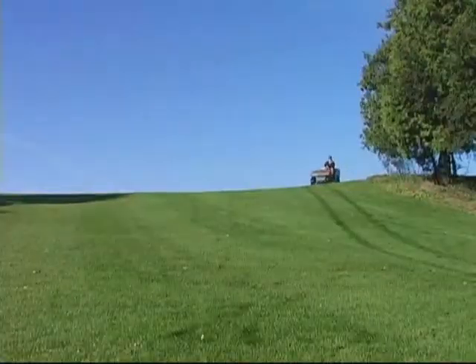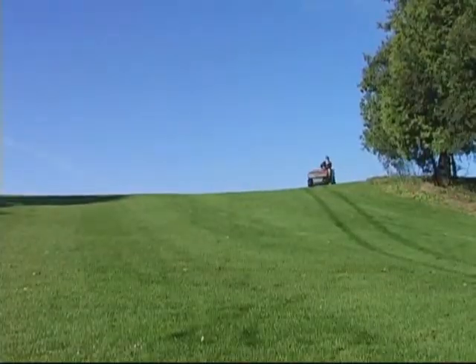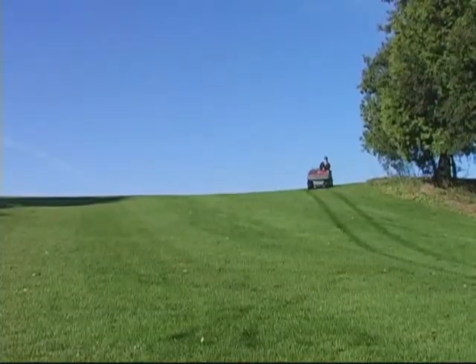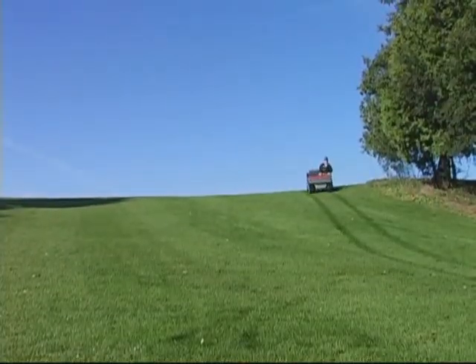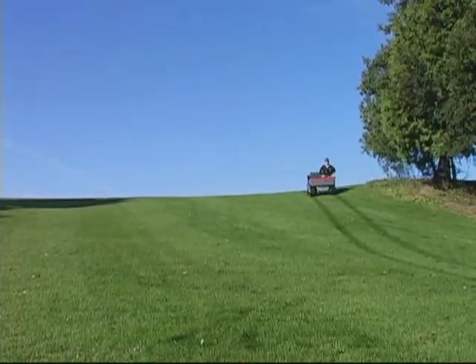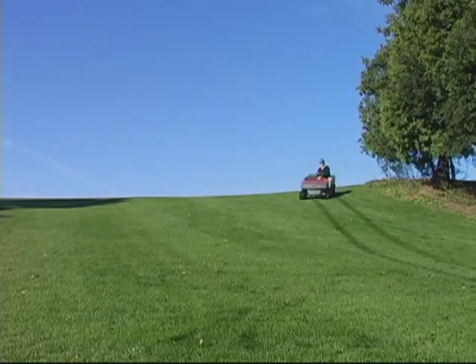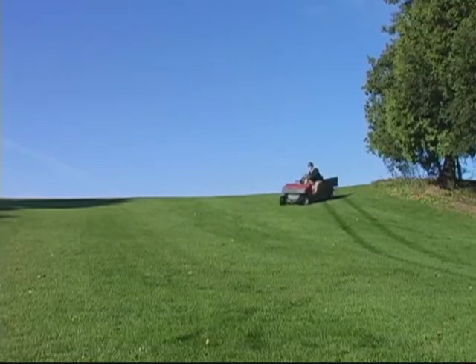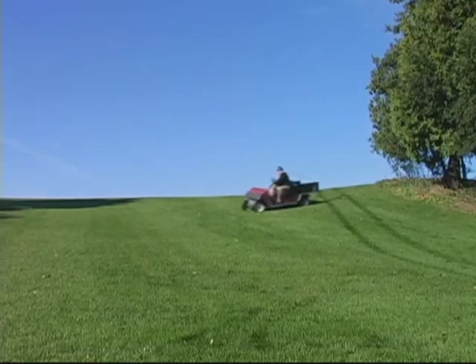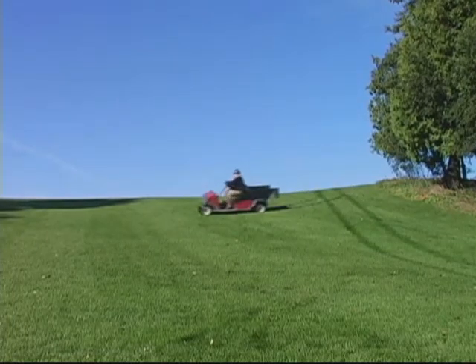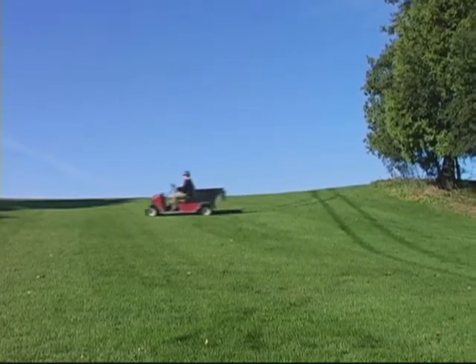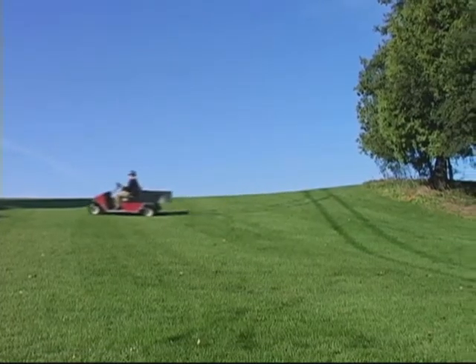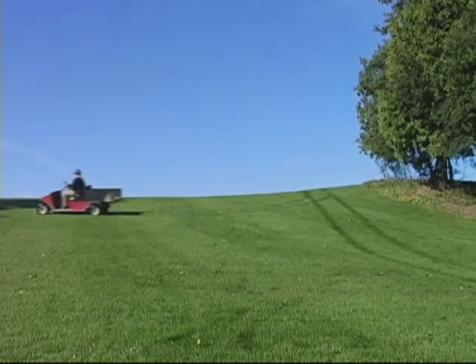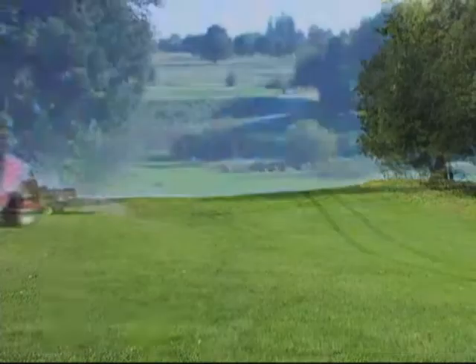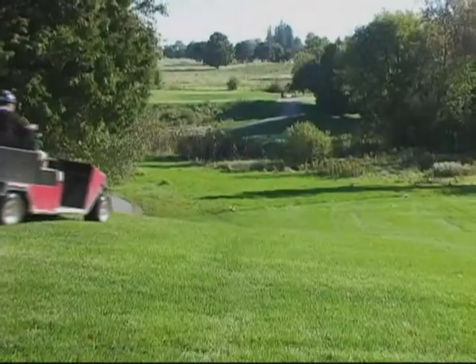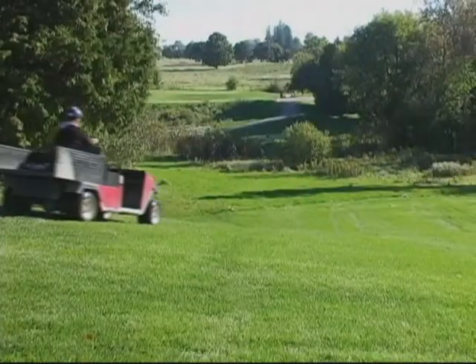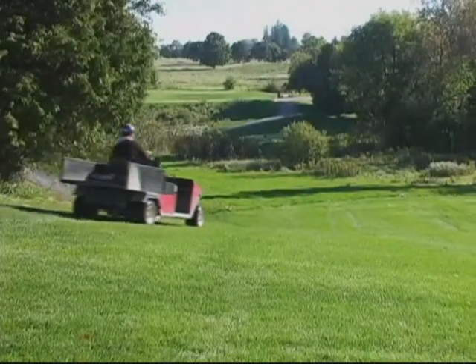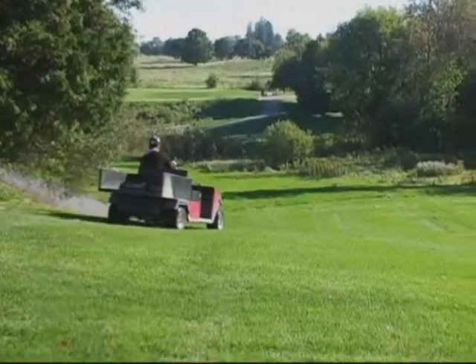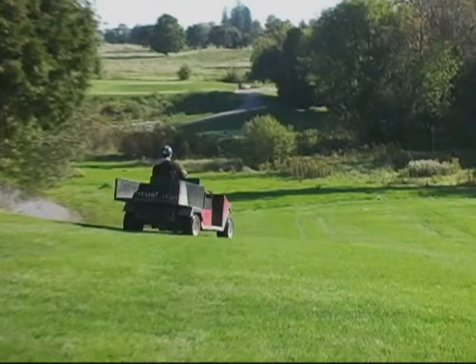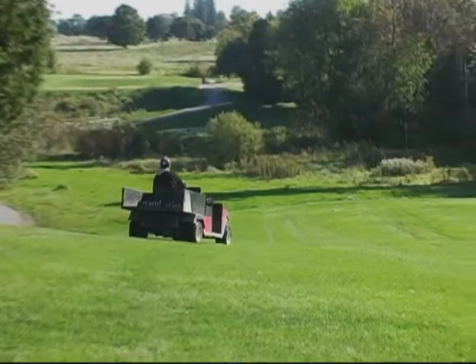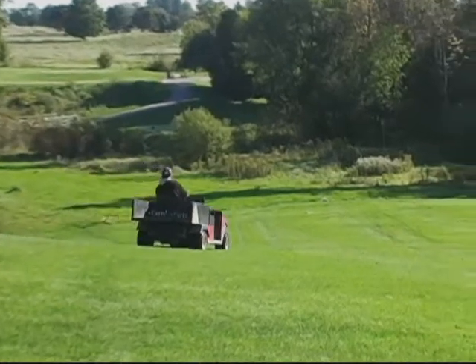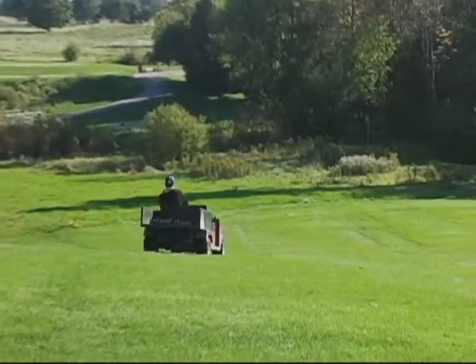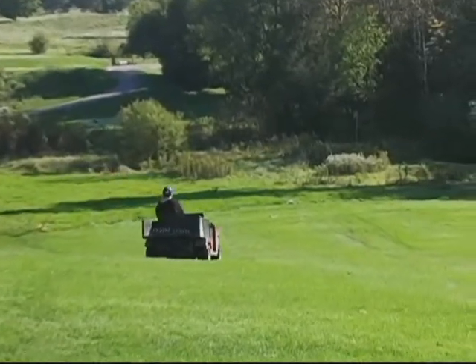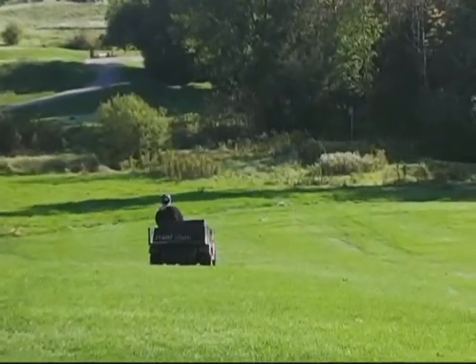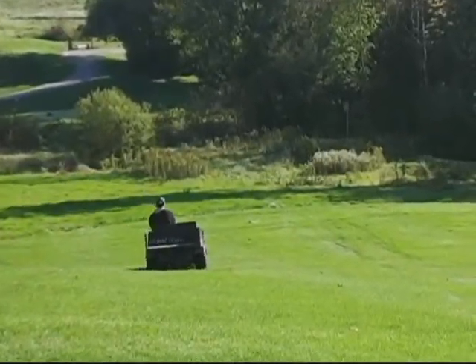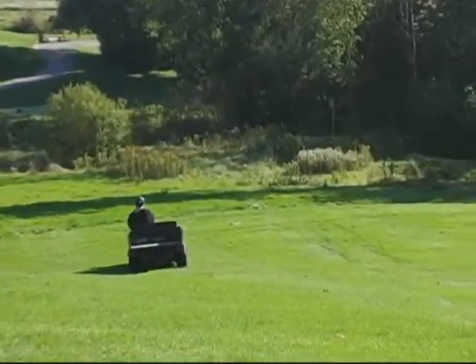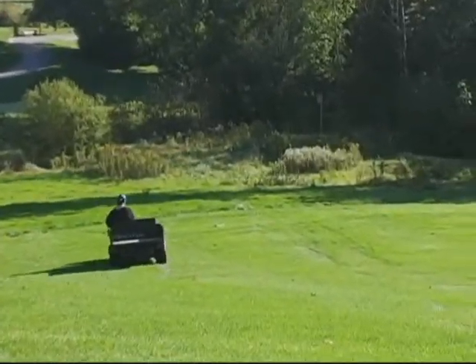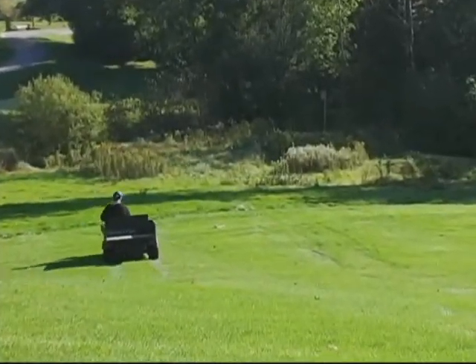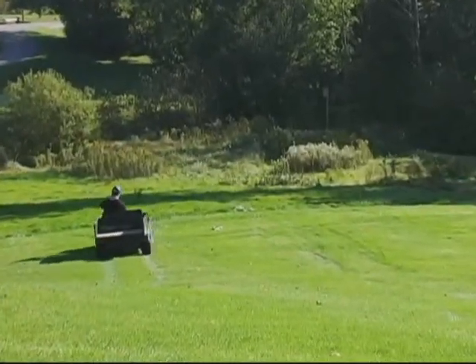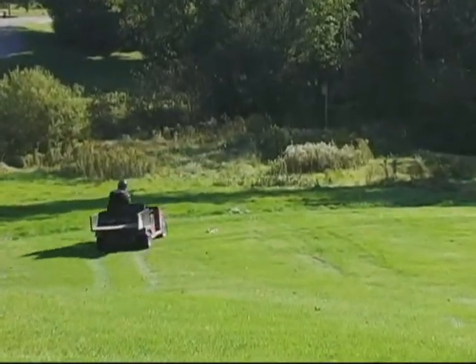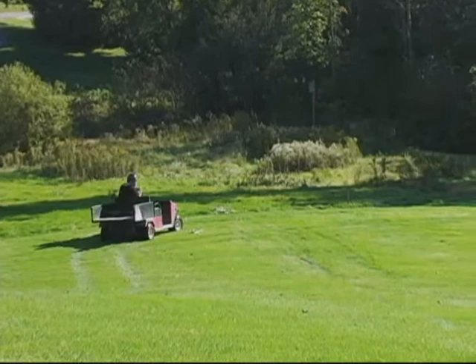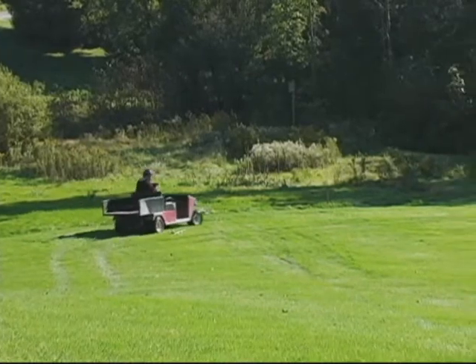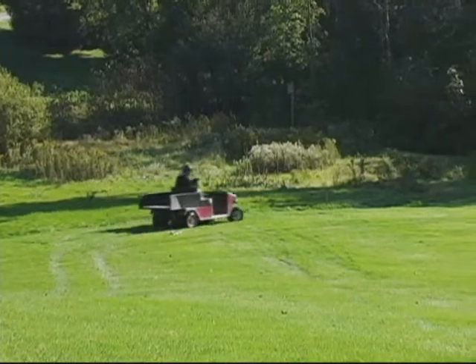A sharp 90-degree turn while driving down an incline can easily cause you to tip over sideways. Instead, drive straight down to the bottom of a hill, then drive straight across and up to your desired location.